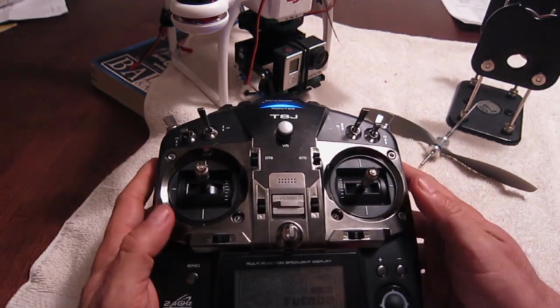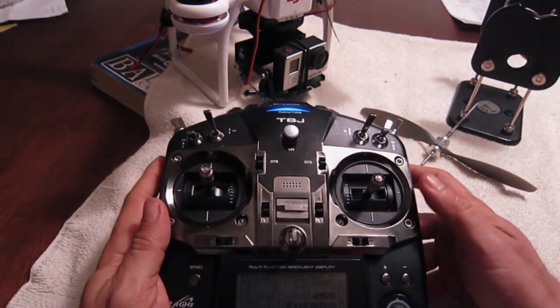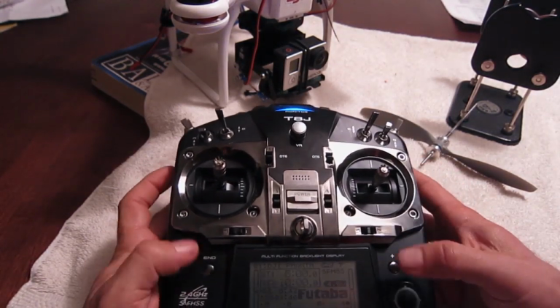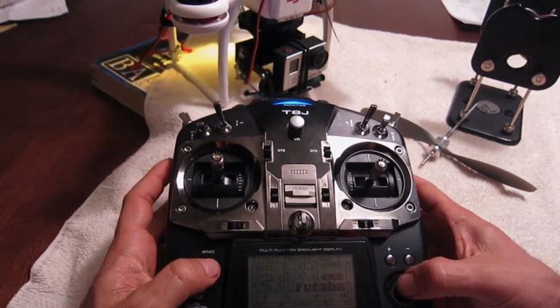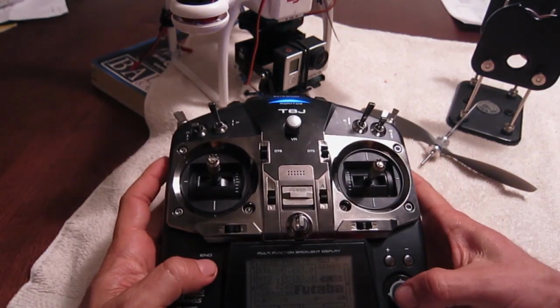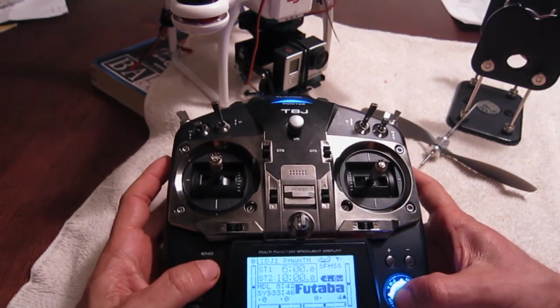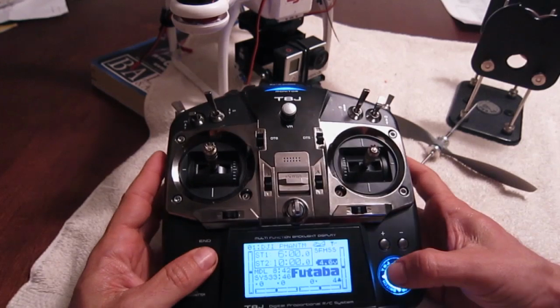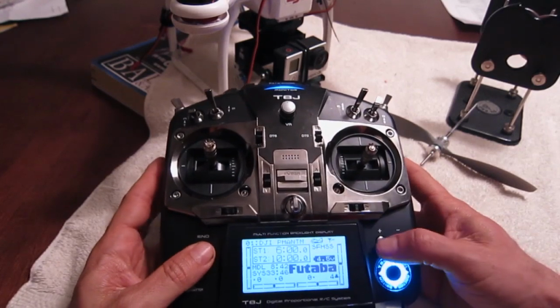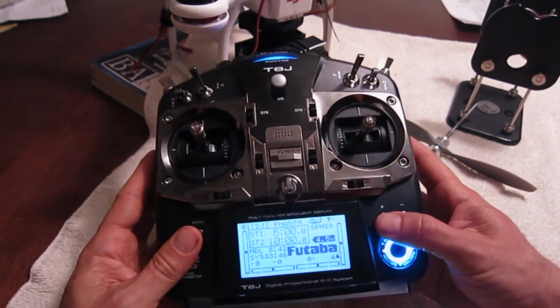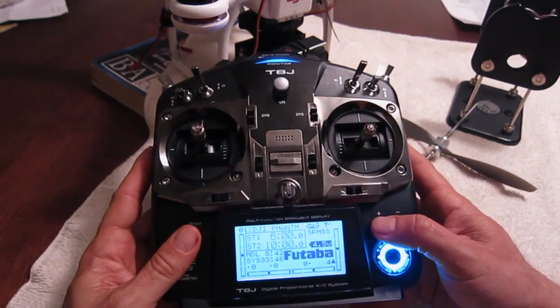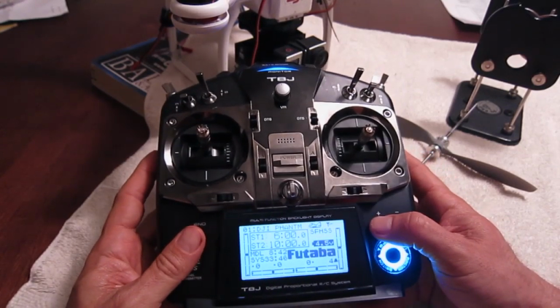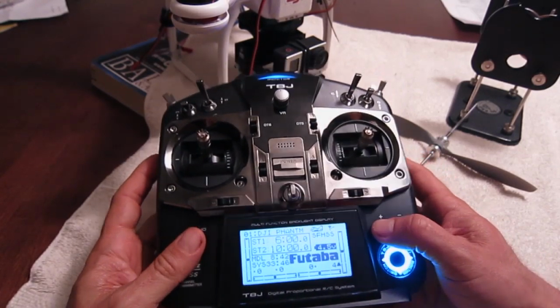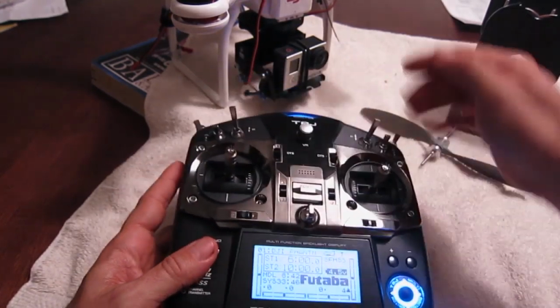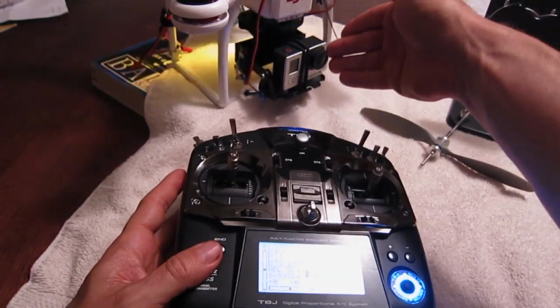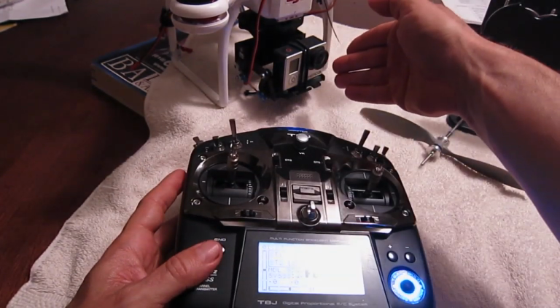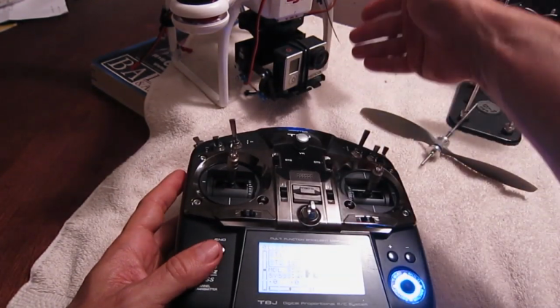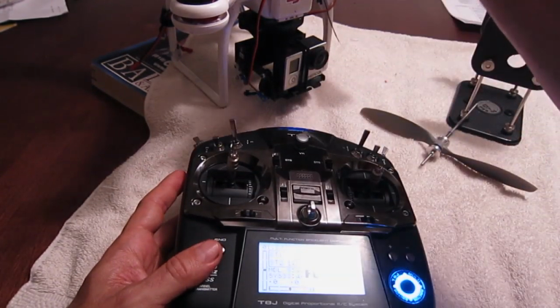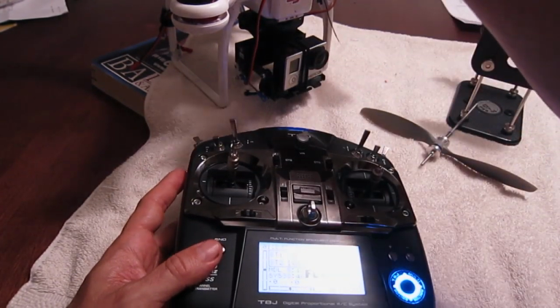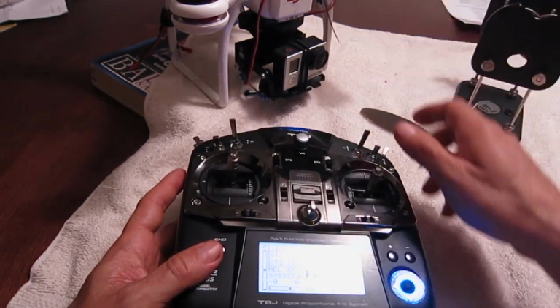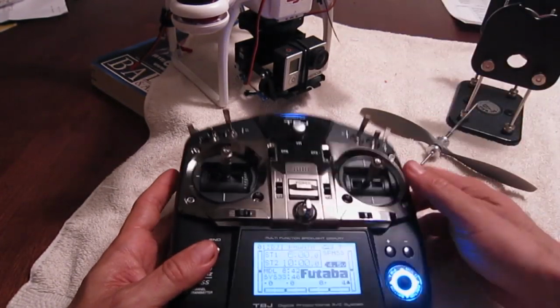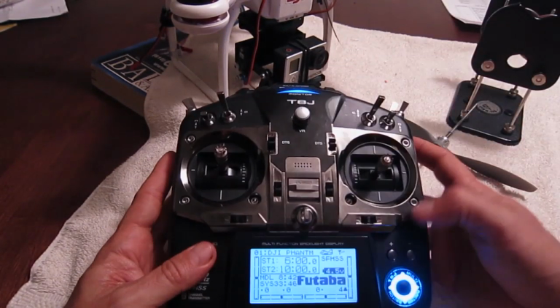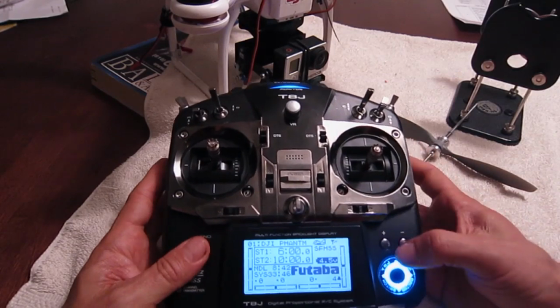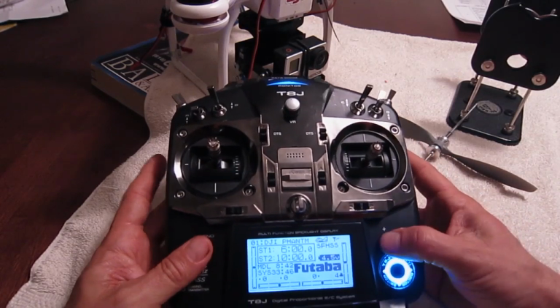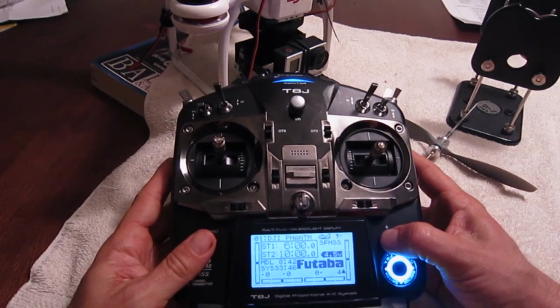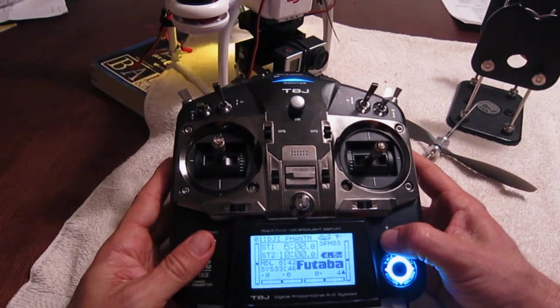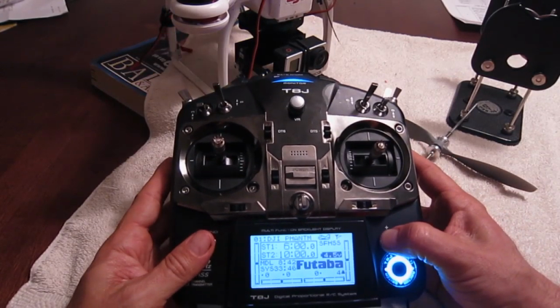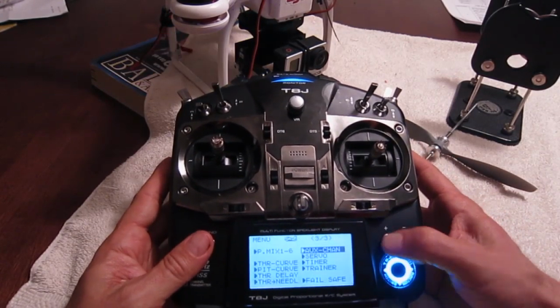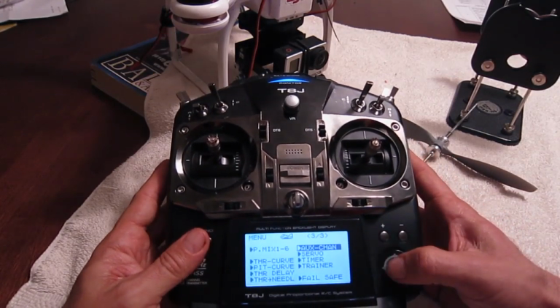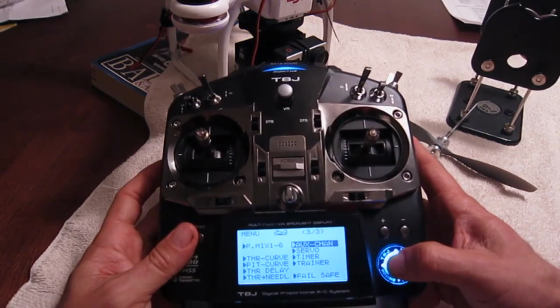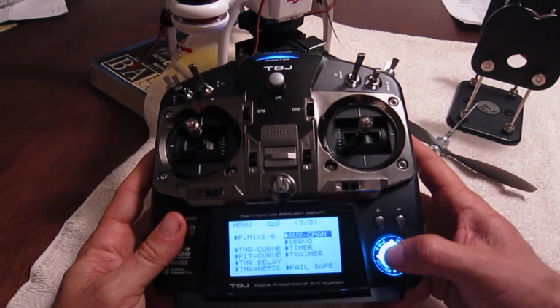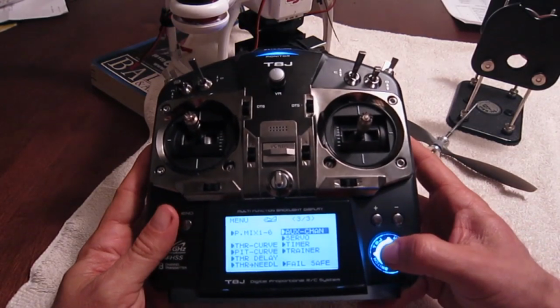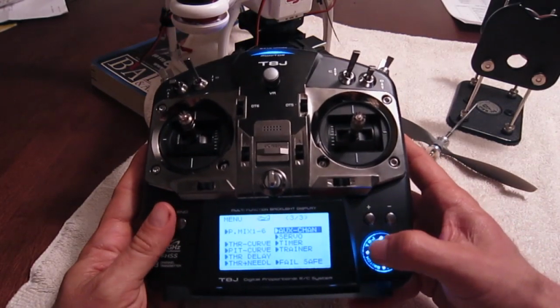So here's what you do. You go into the menu here, and I've got my servo-based gimbal connected to my DJI Phantom, as you can see. Go to the settings and go to aux channel.